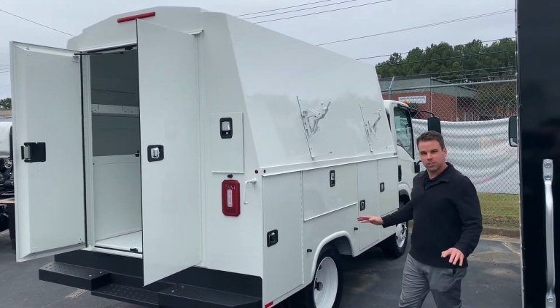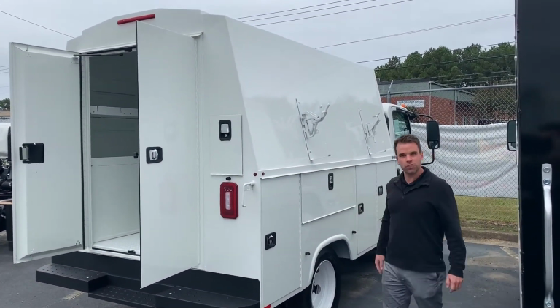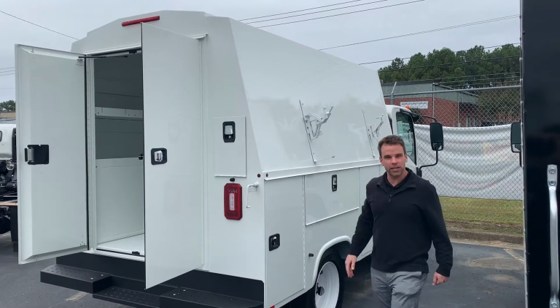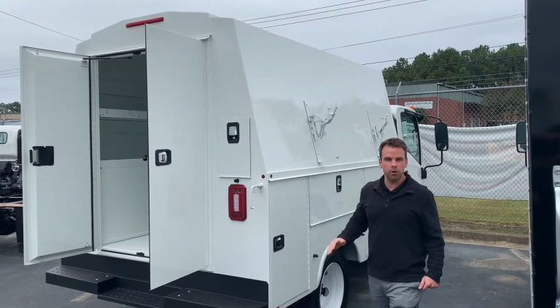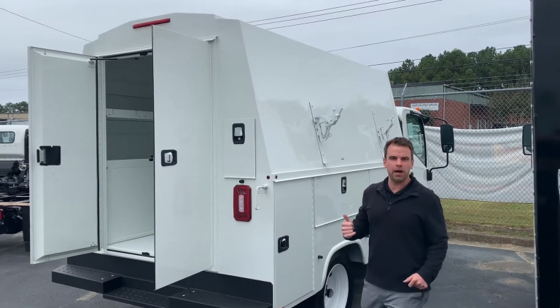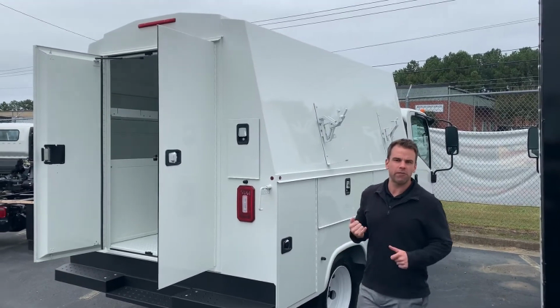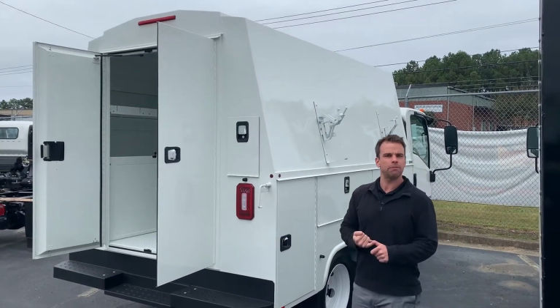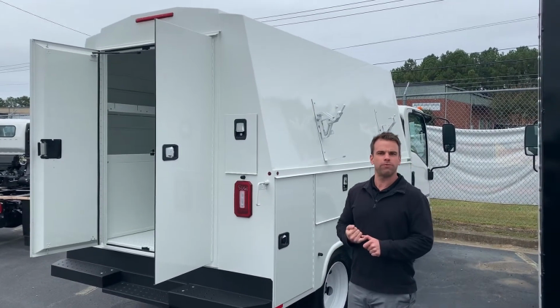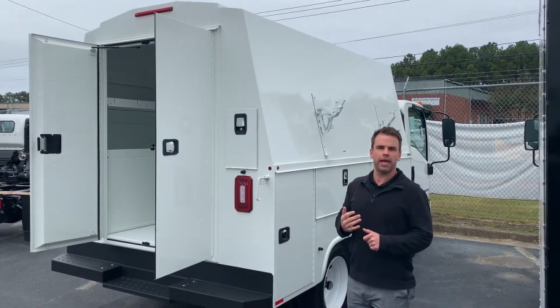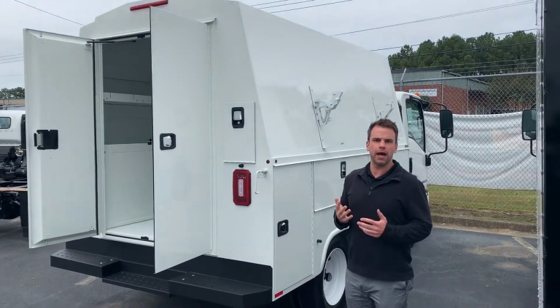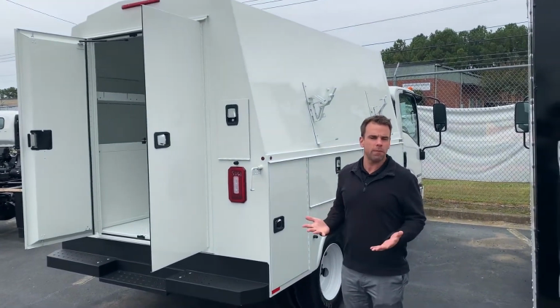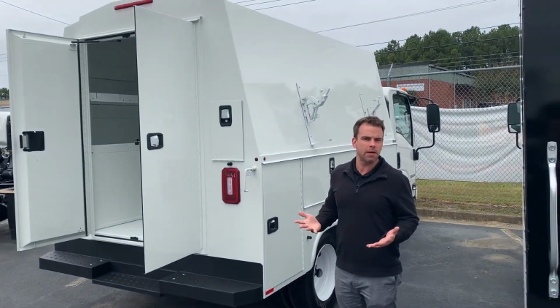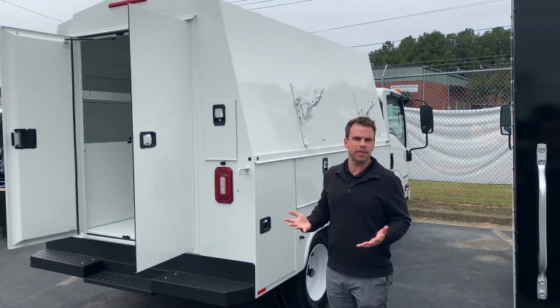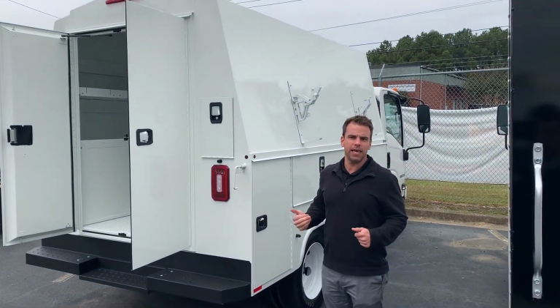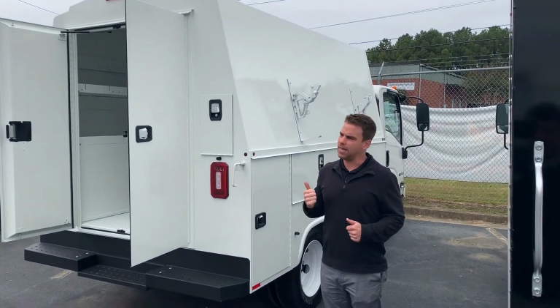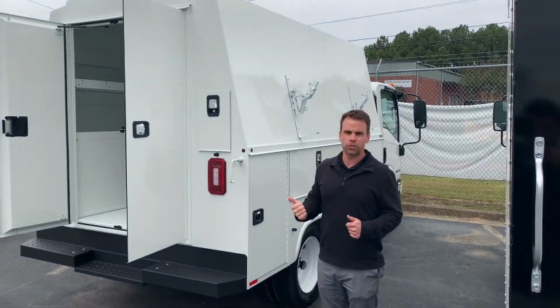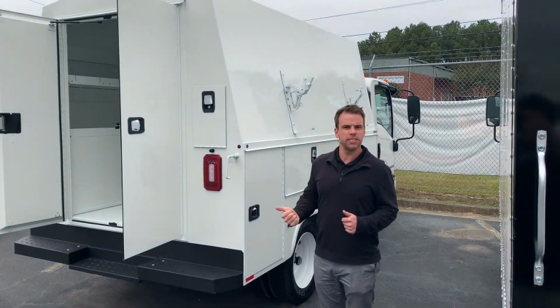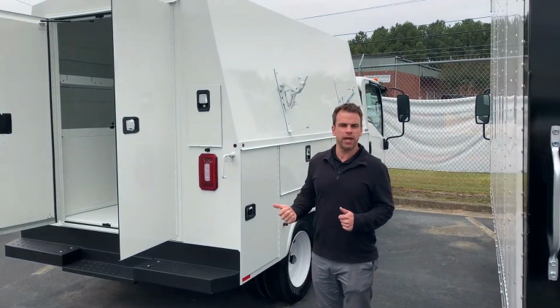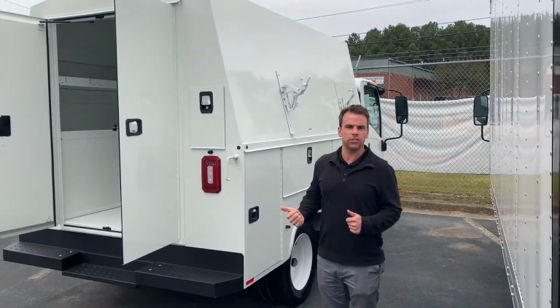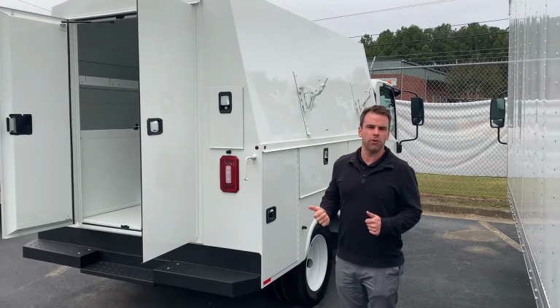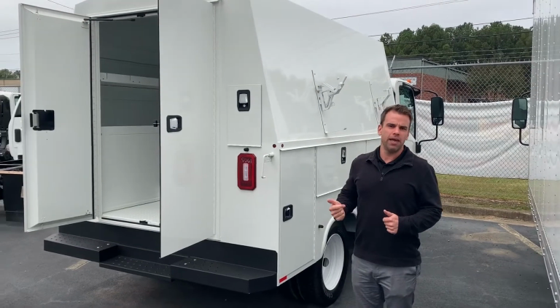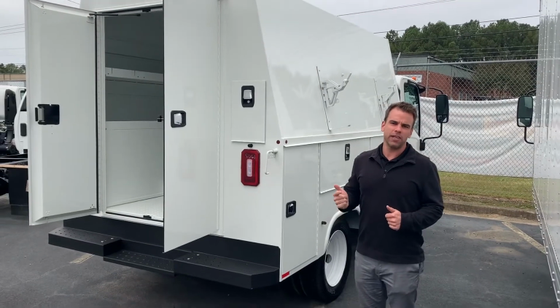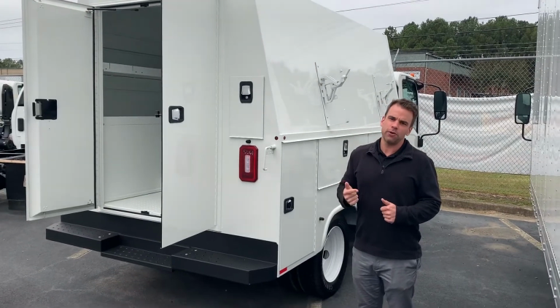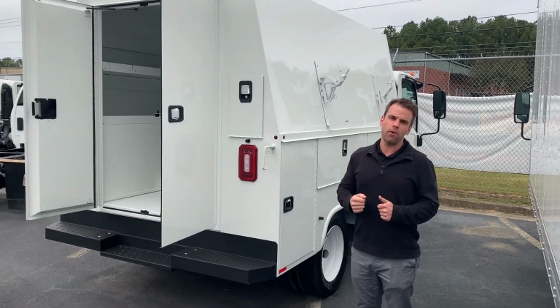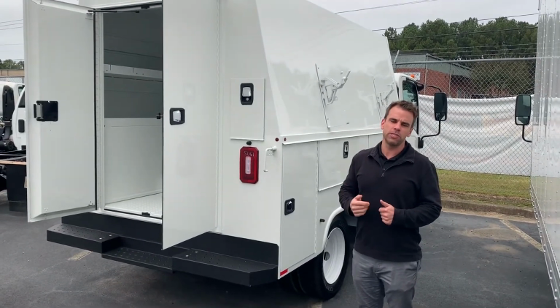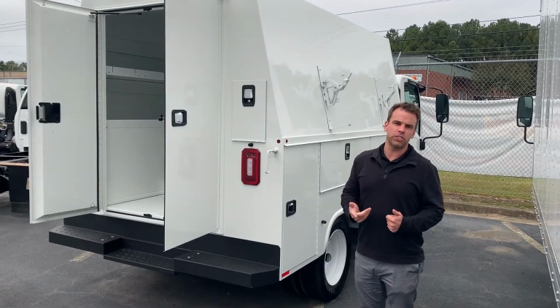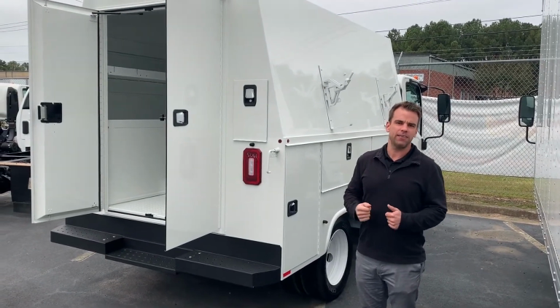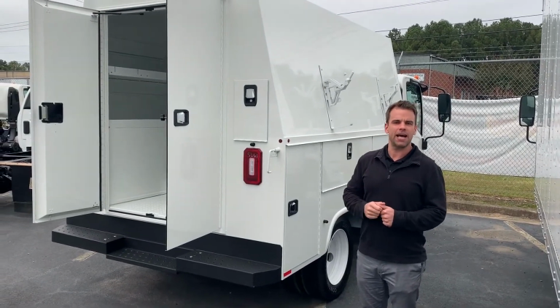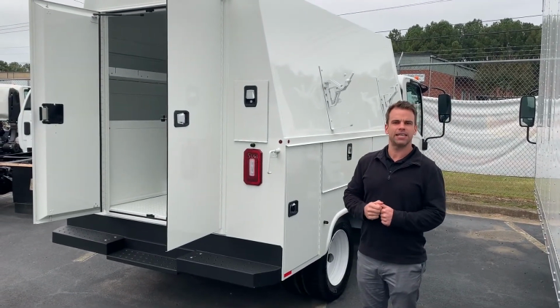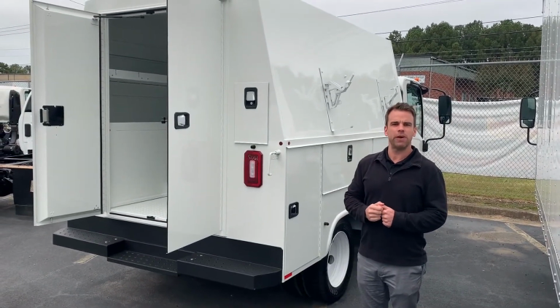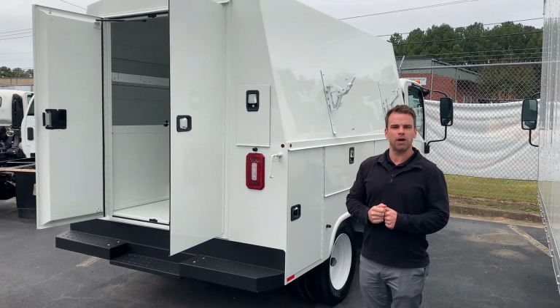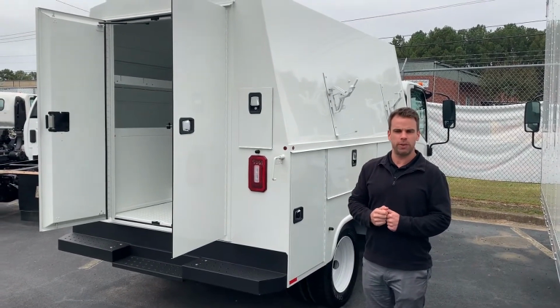Truck's ready to go. It would be a perfect option for a plumbing company or any kind of servicing trade. So if you'd like to learn more, please reach out at the contact information on this page.